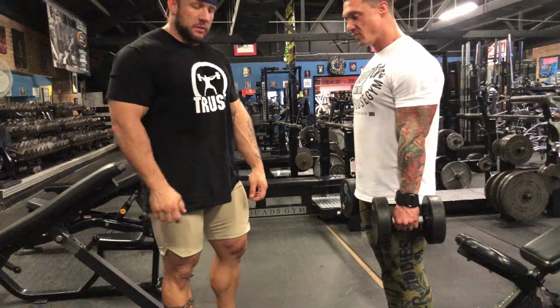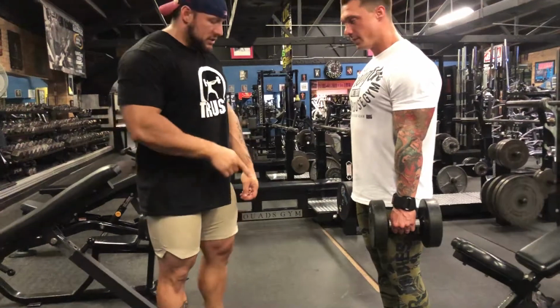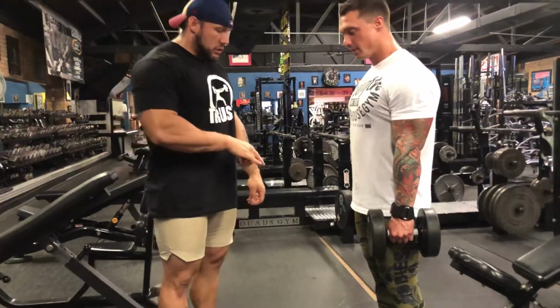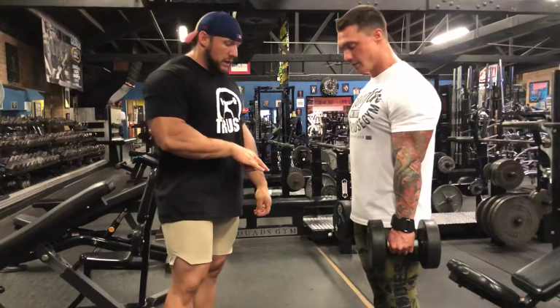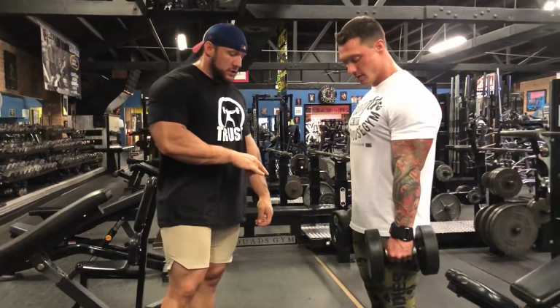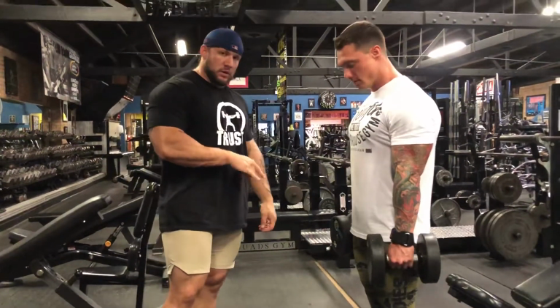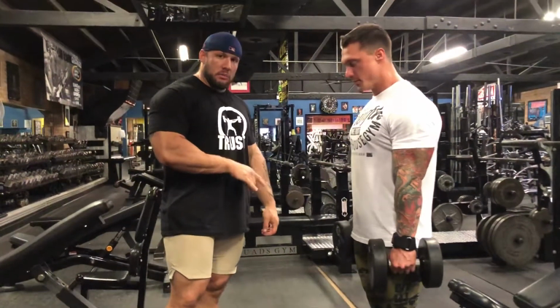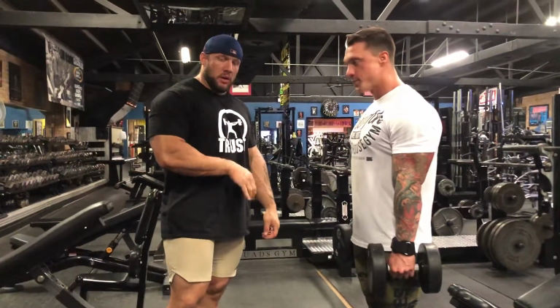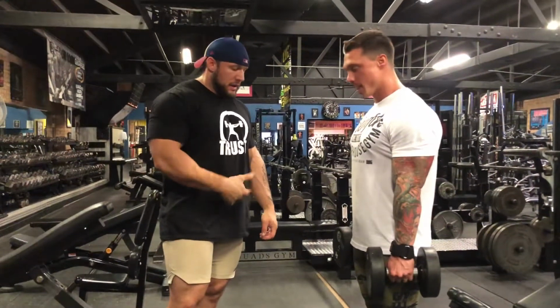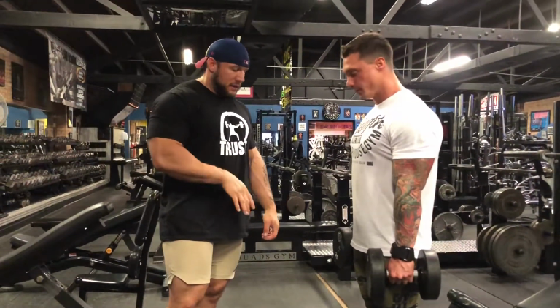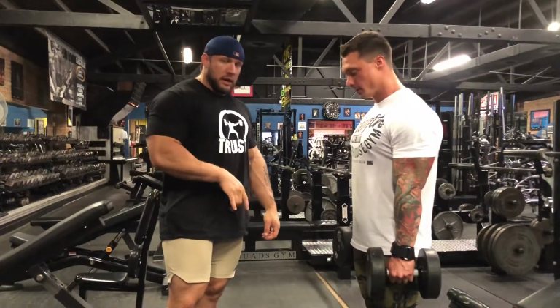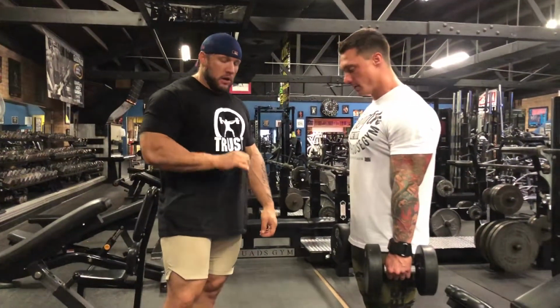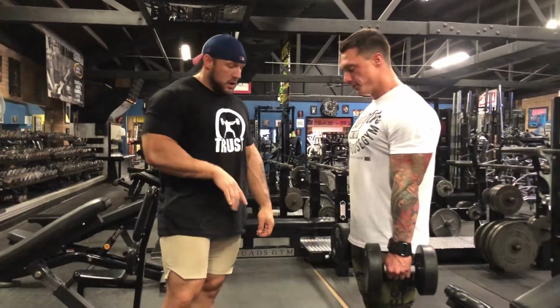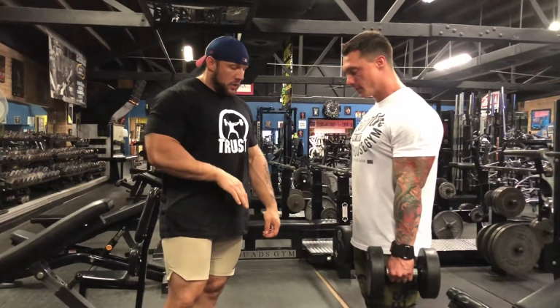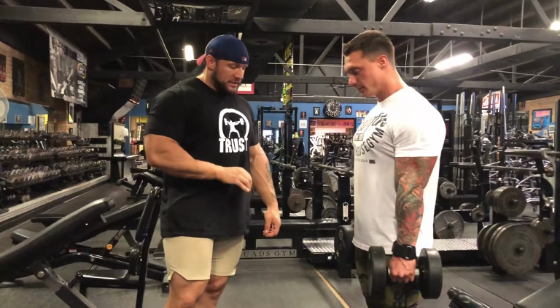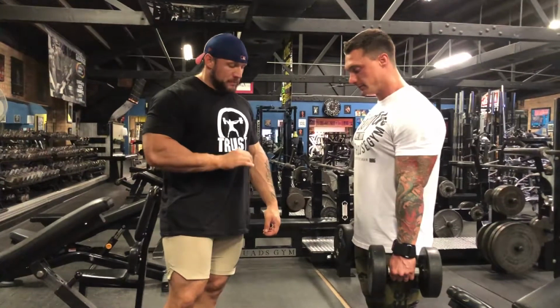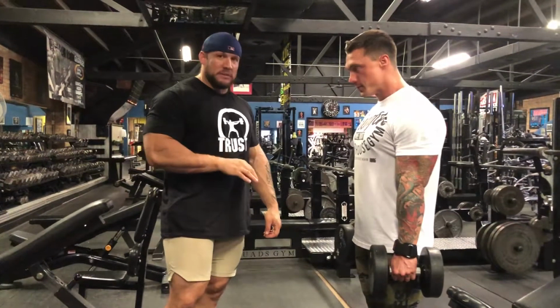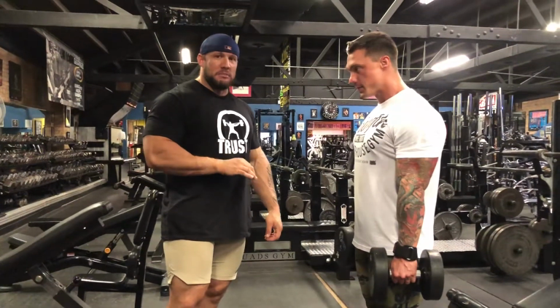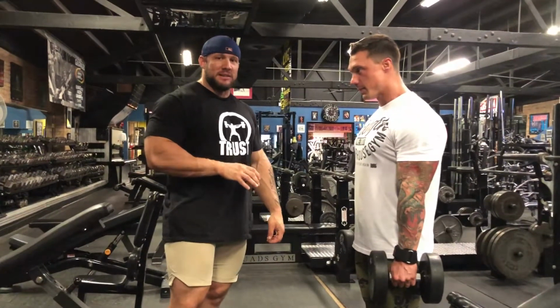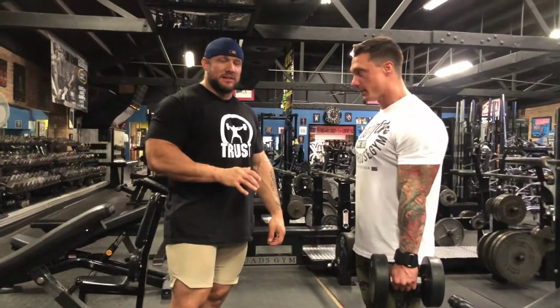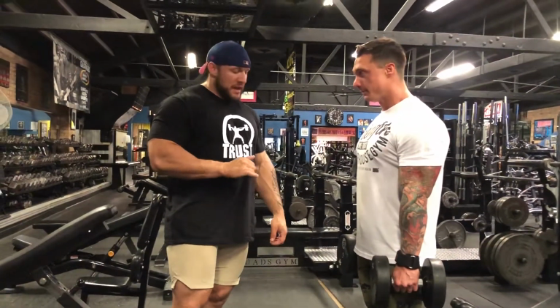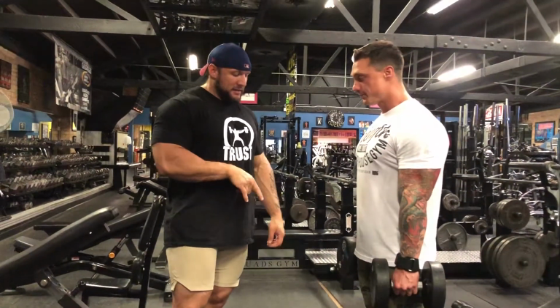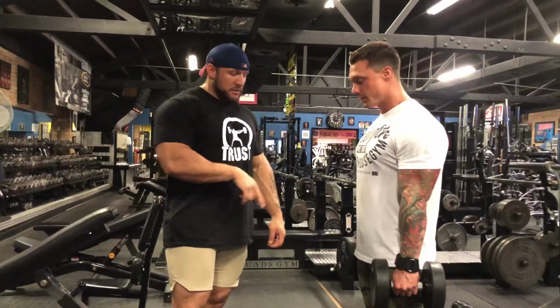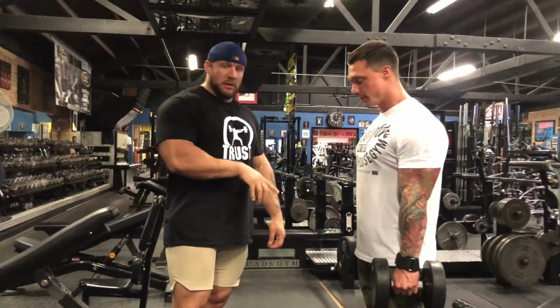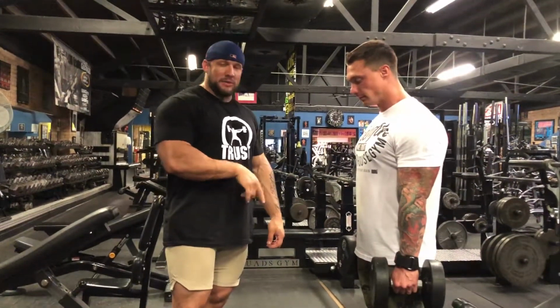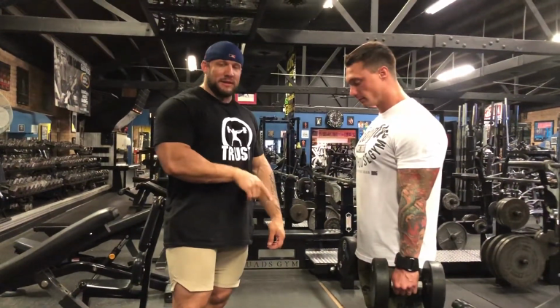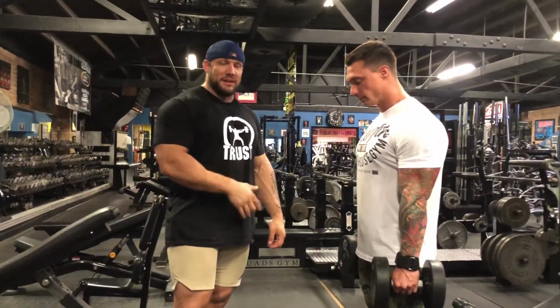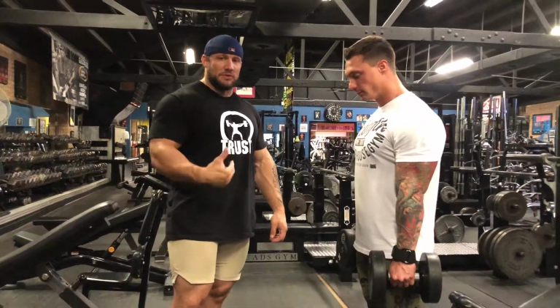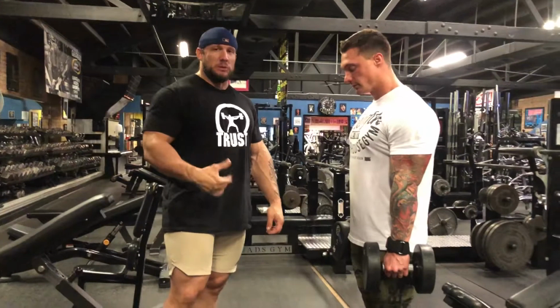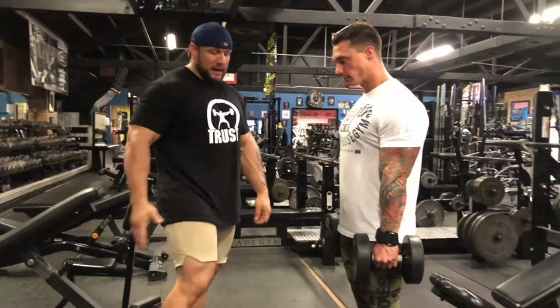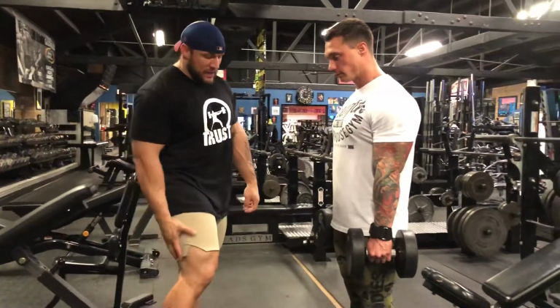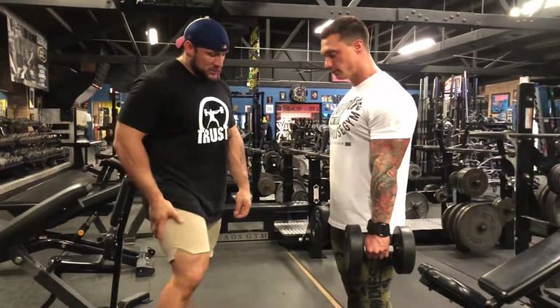What's up guys? So we're working on a traditional dumbbell RDL. One of the things that people tend to miss is activating the medial hamstrings on this — they tend to solely rely on the lateral hamstrings.